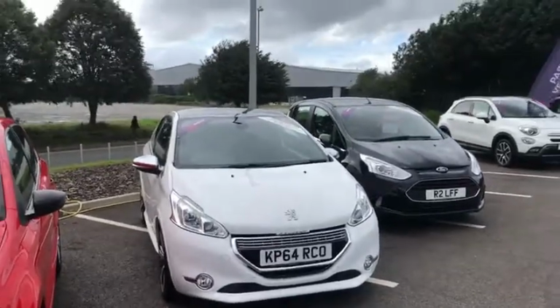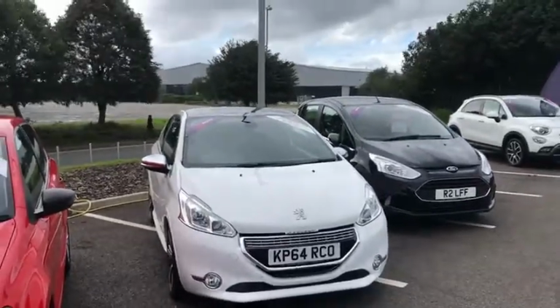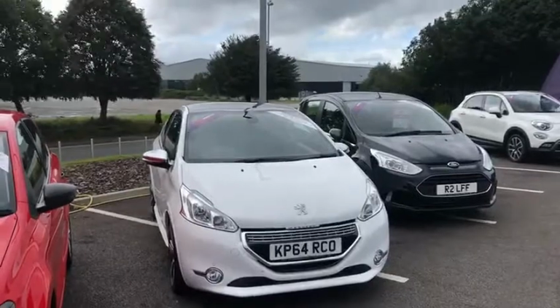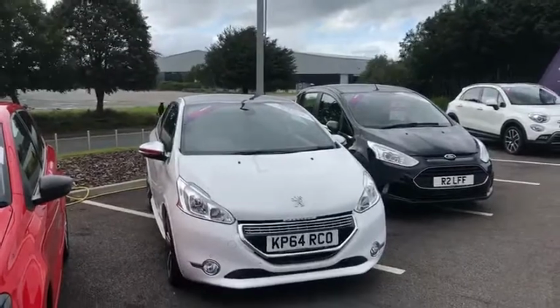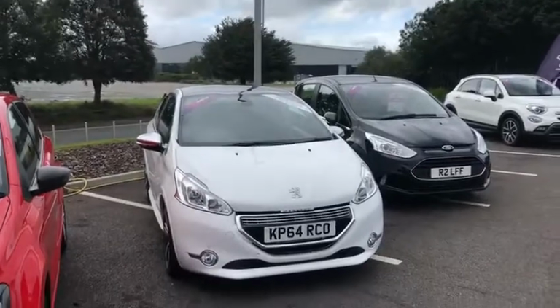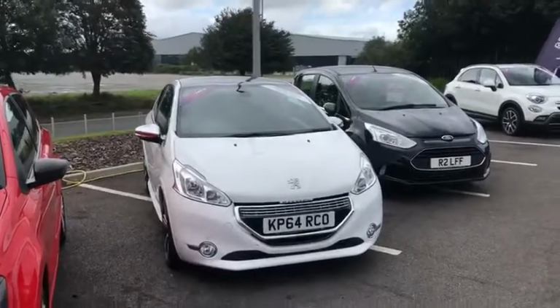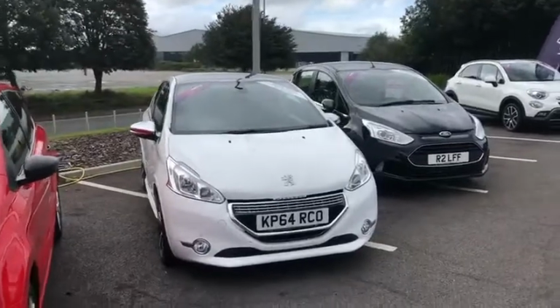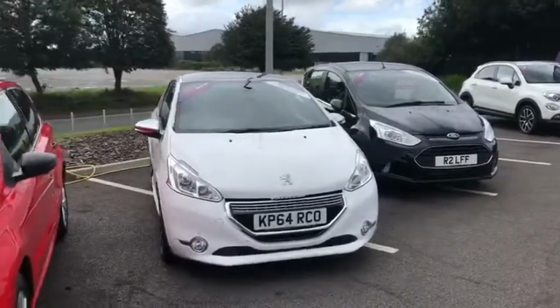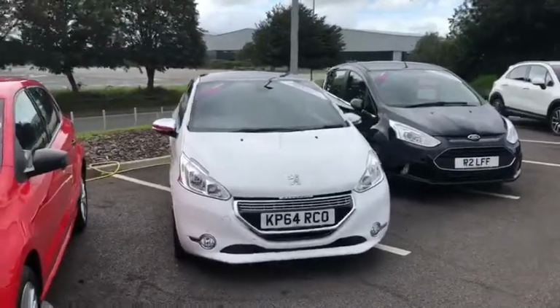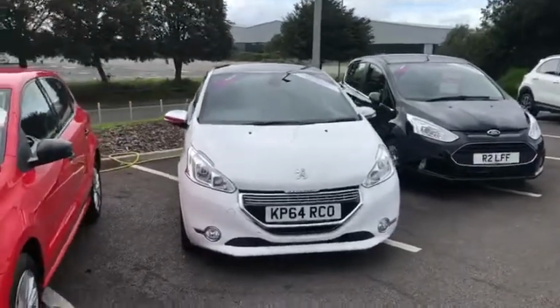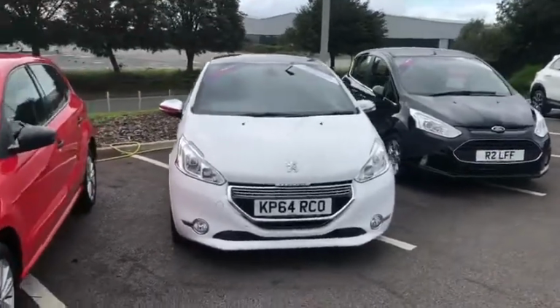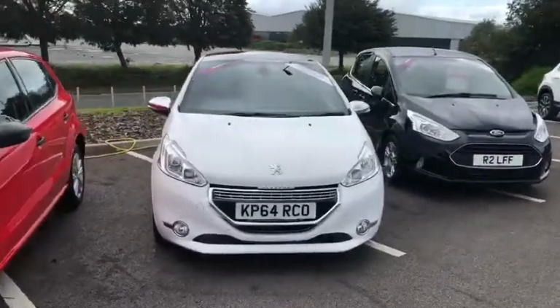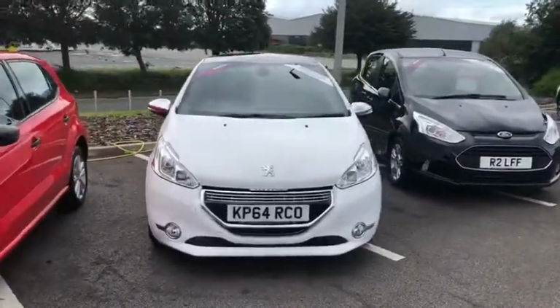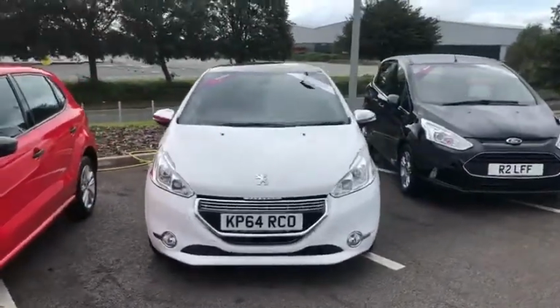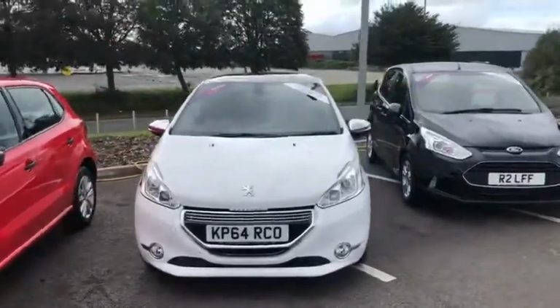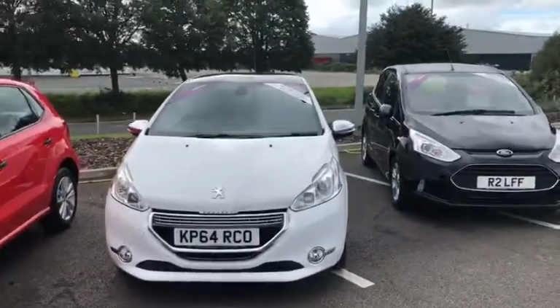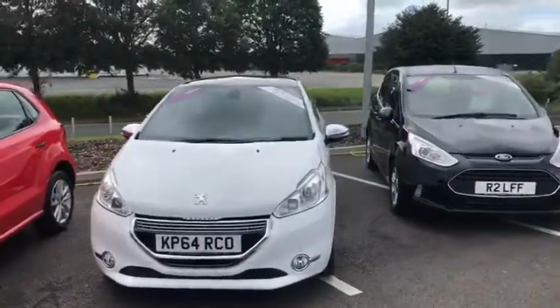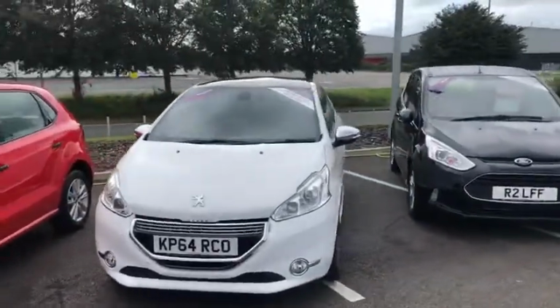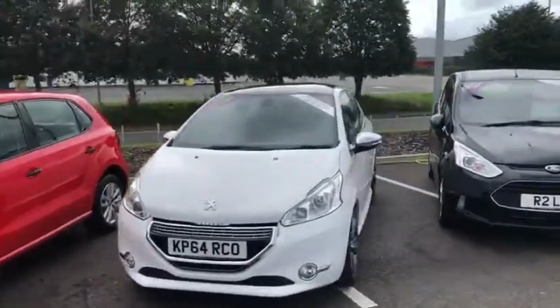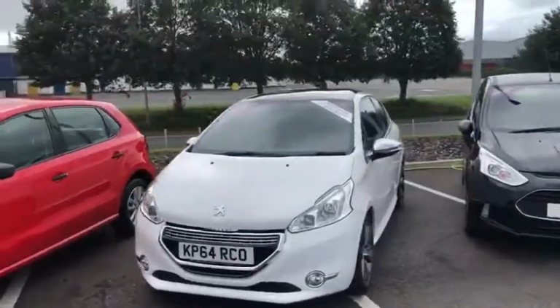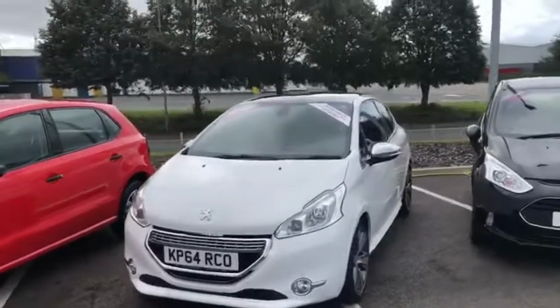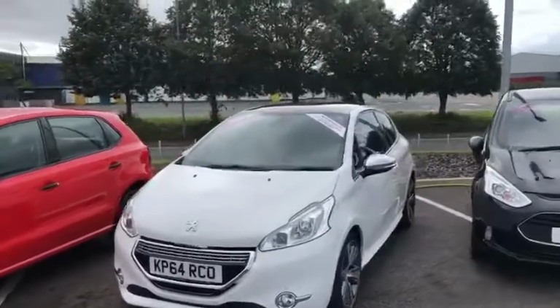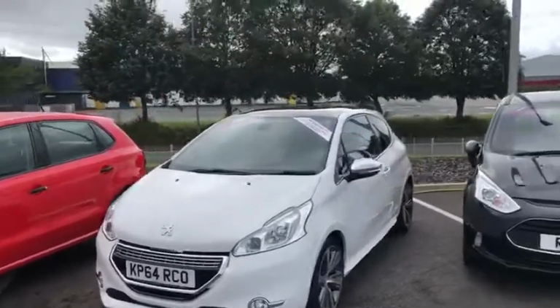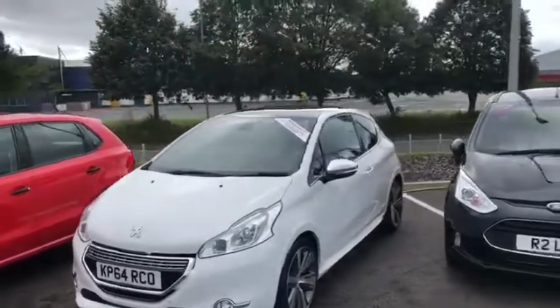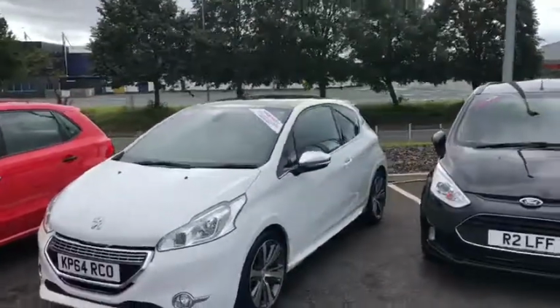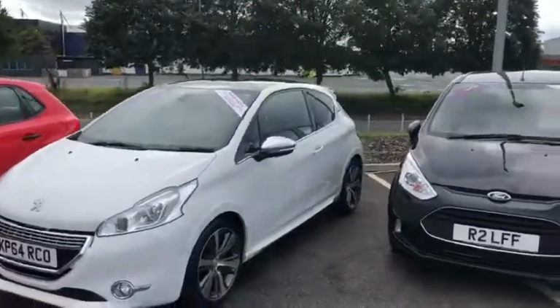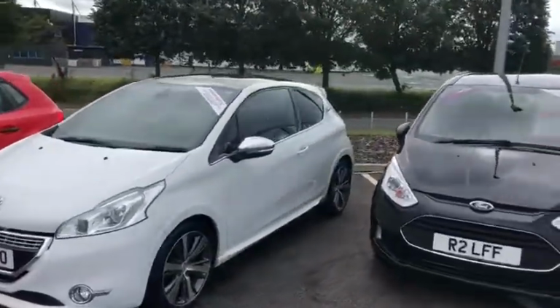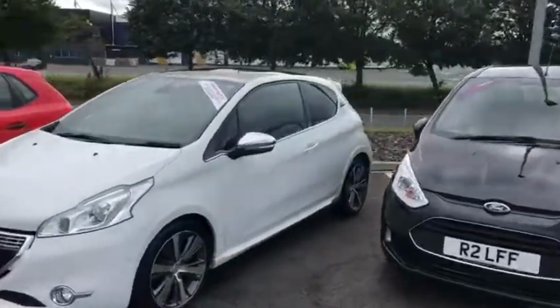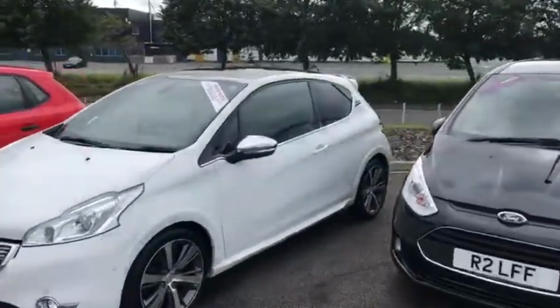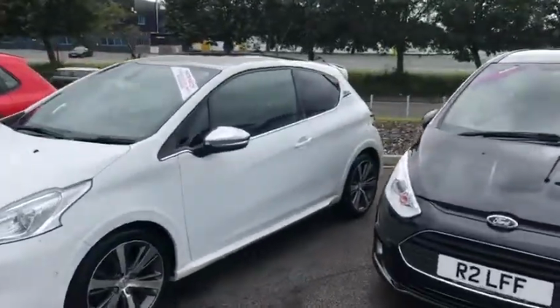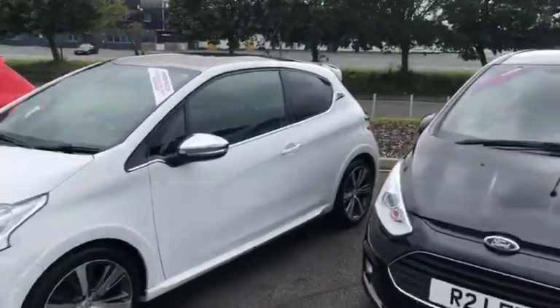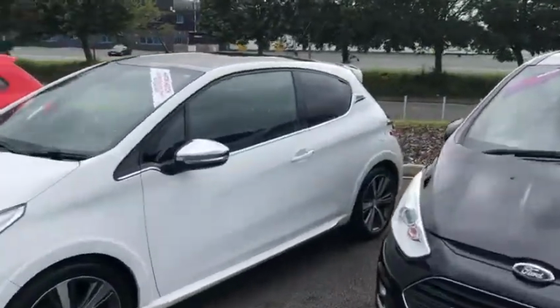Today I'll be taking a look at this Peugeot 208, 64 plate, as you can tell. It's a very reliable and very comfy little car, very easy to handle and drive.